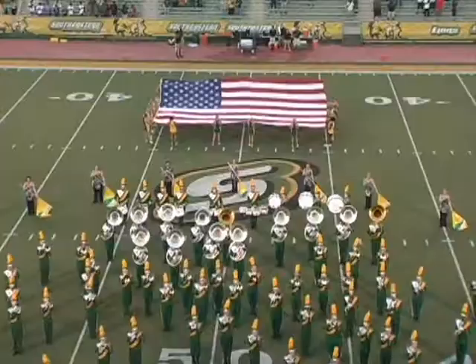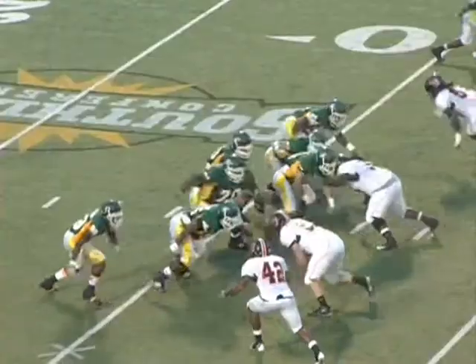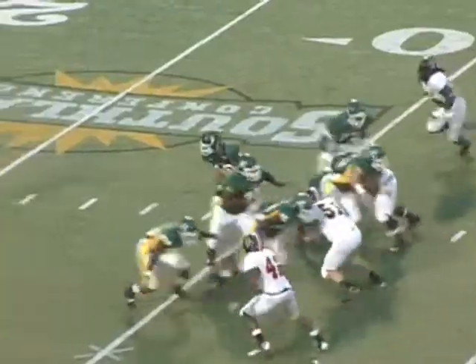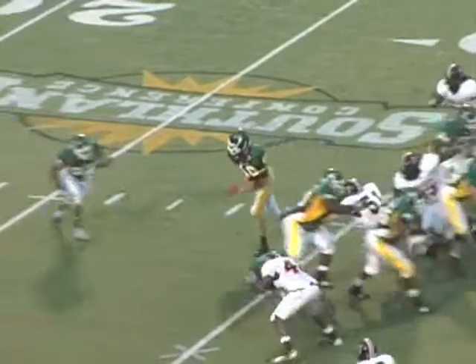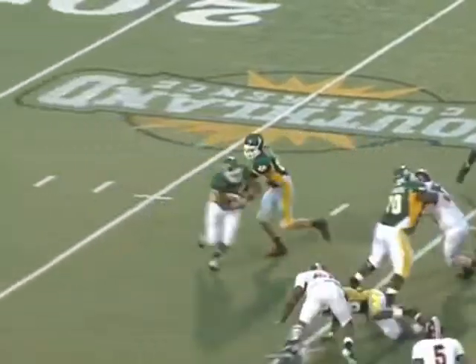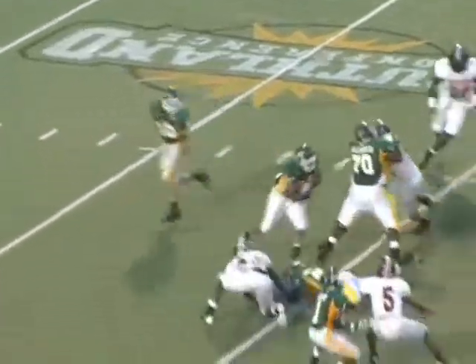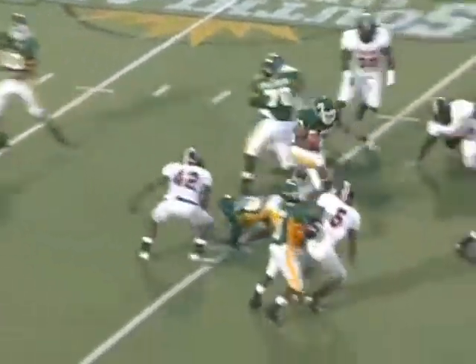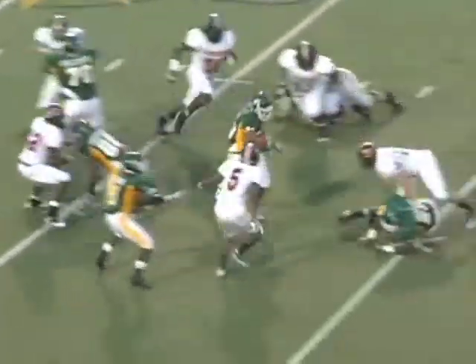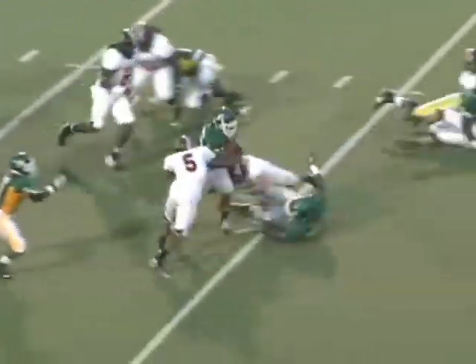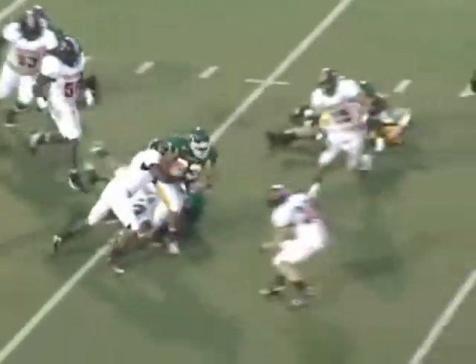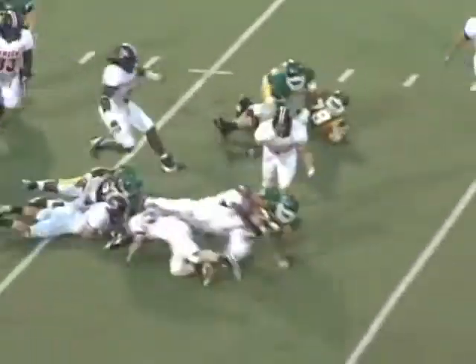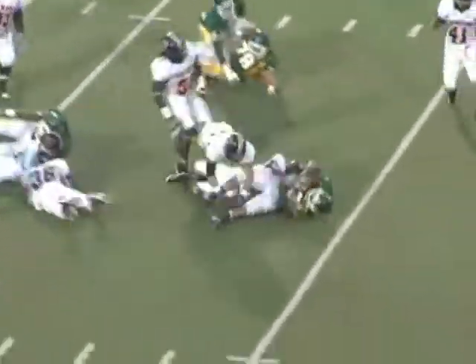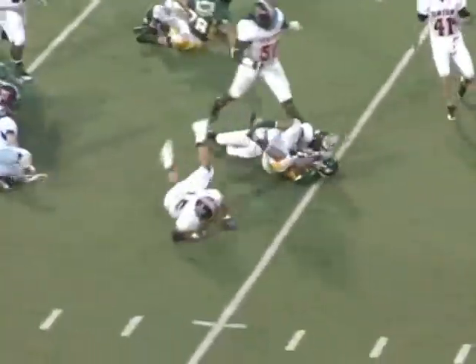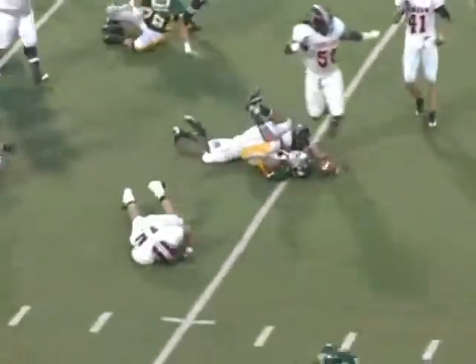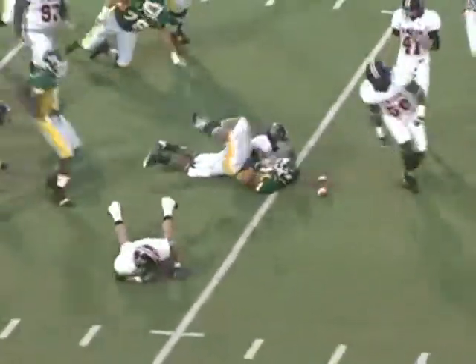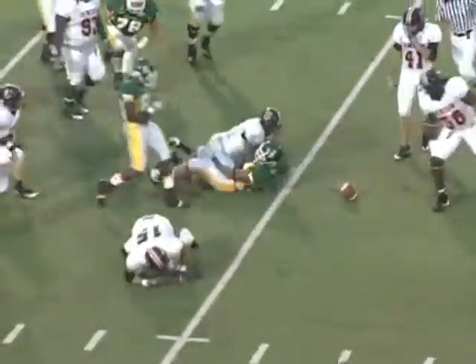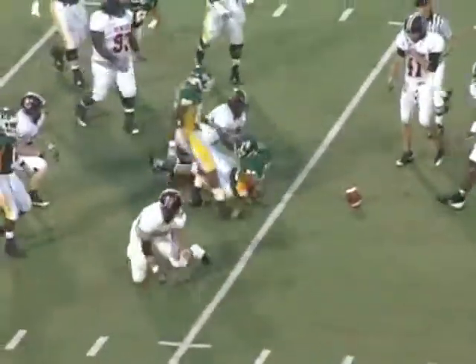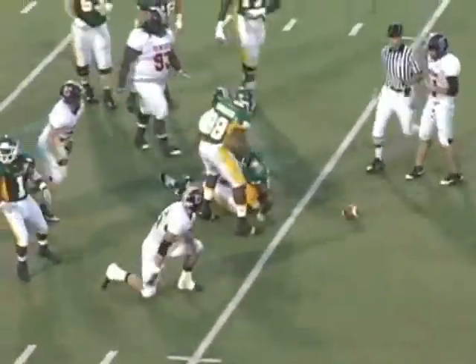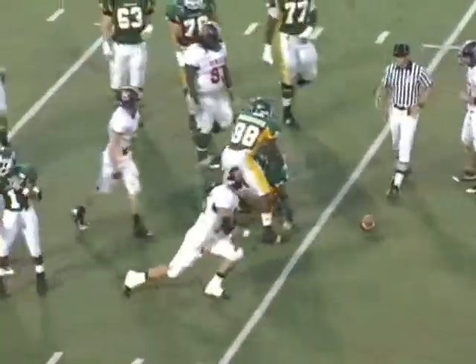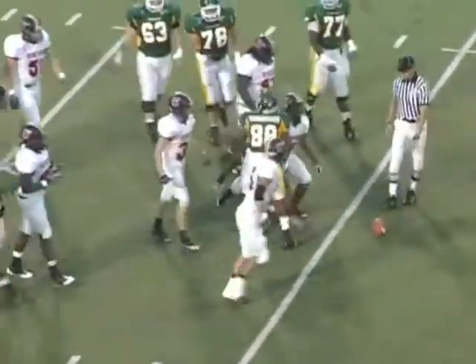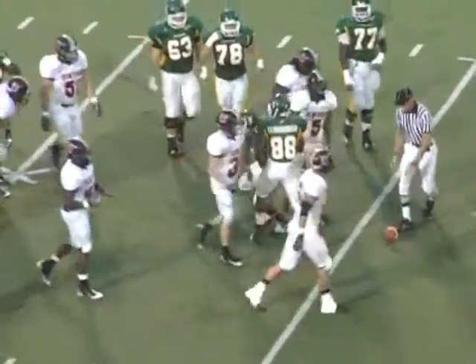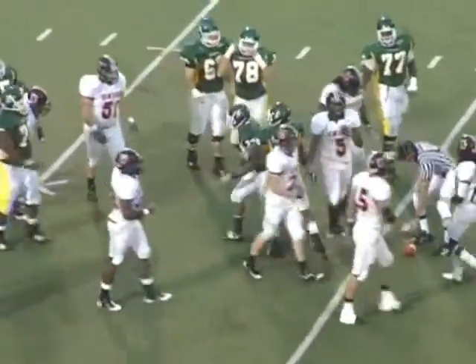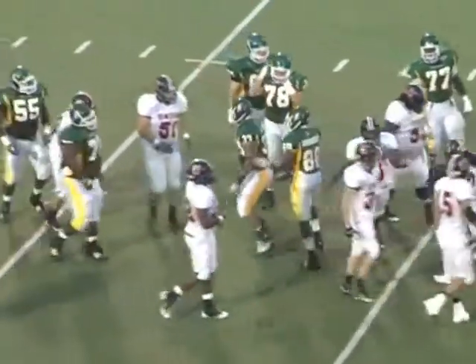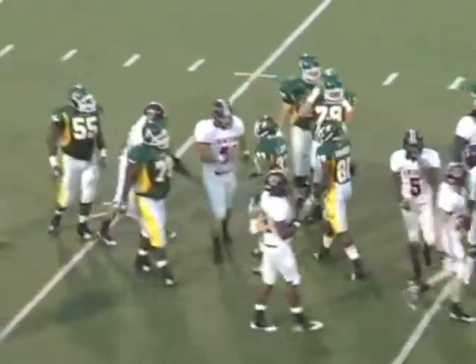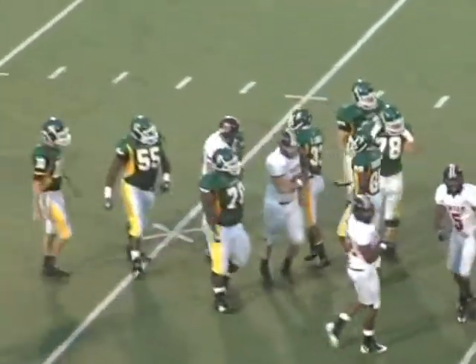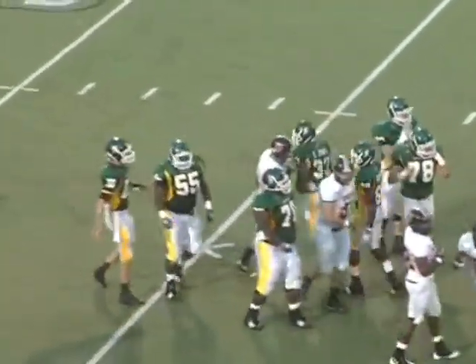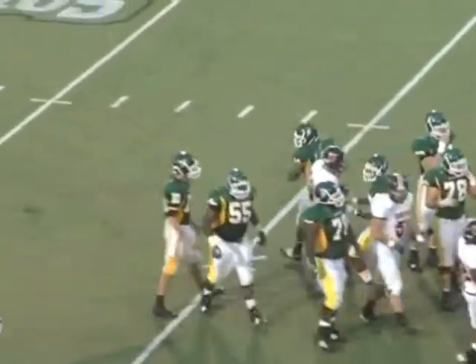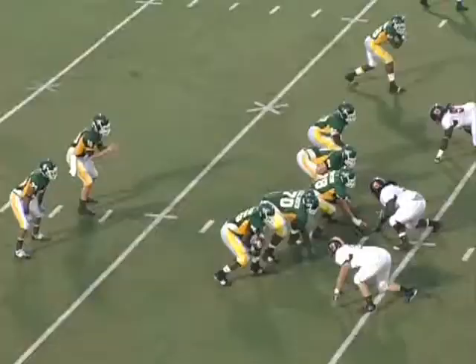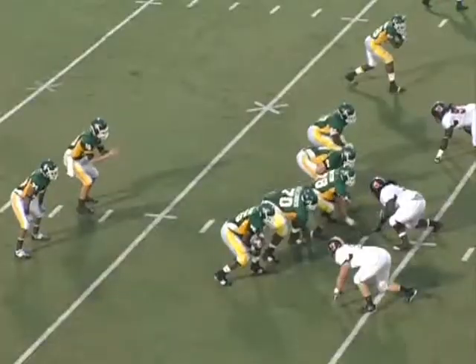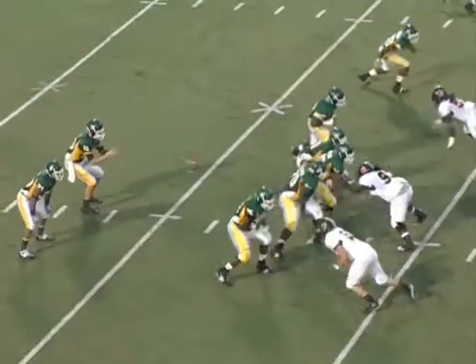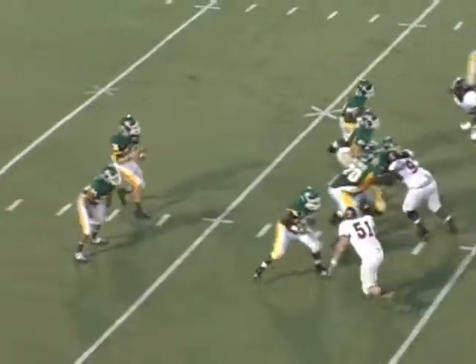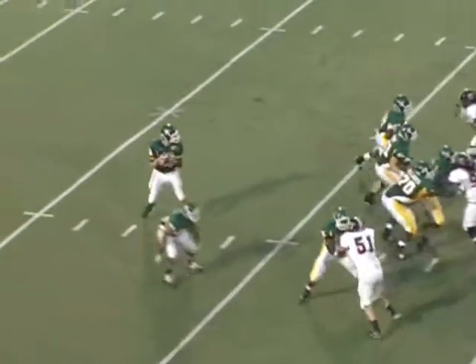Playing the National Anthem, we take the football on the opening kickoff. Zeke Jones got the start this week. Zeke had over 100 yards rushing, ran the ball very well, and ran hard all week.